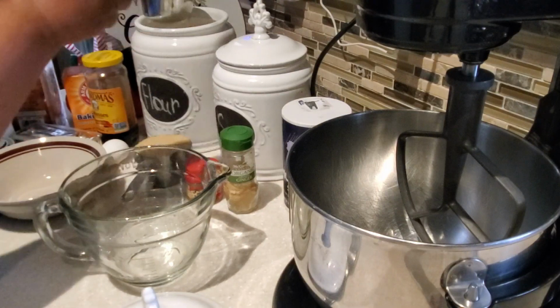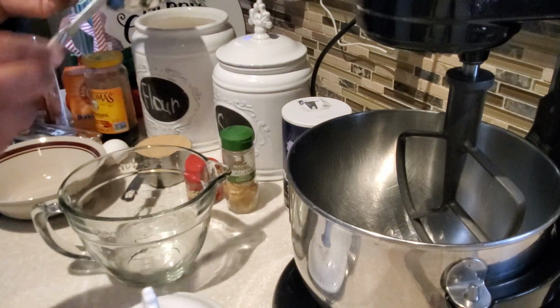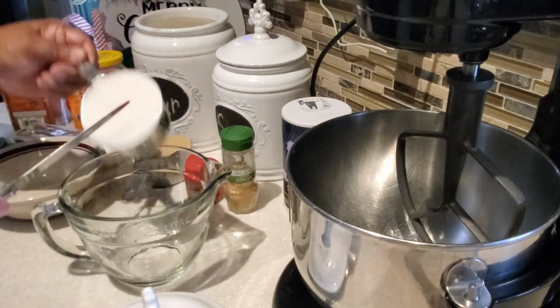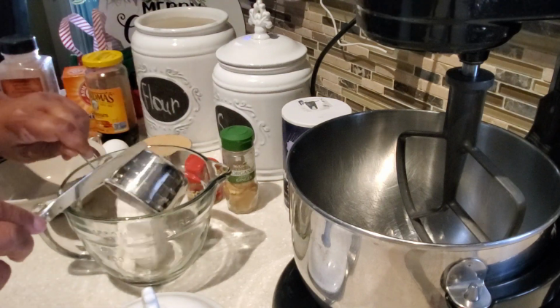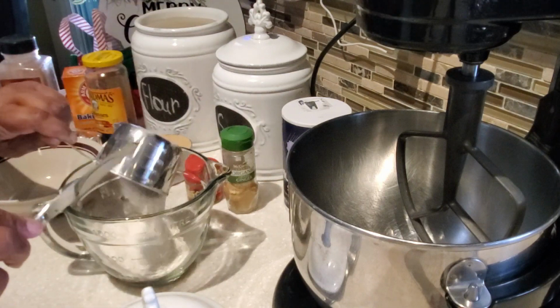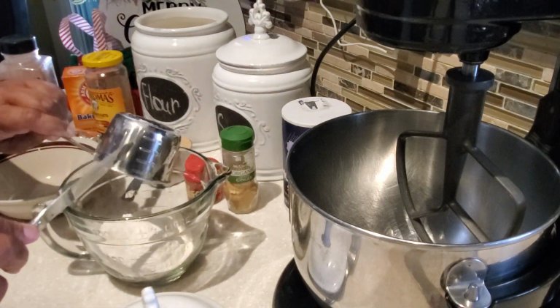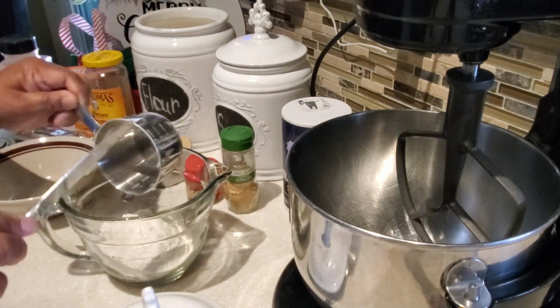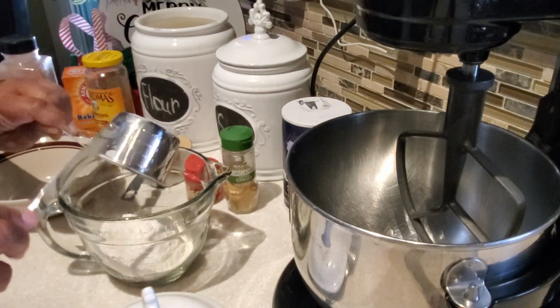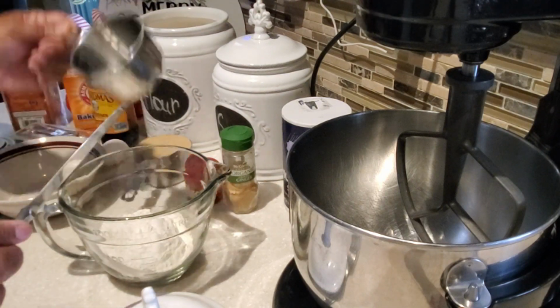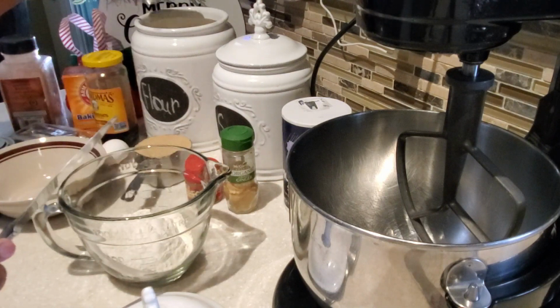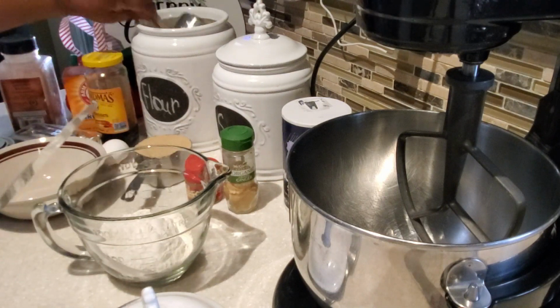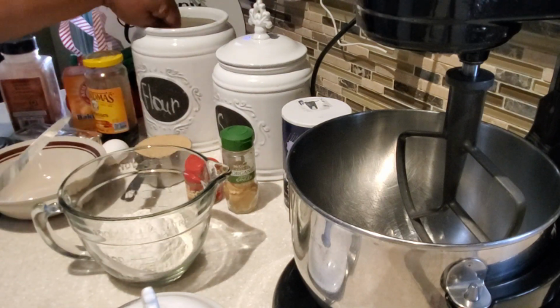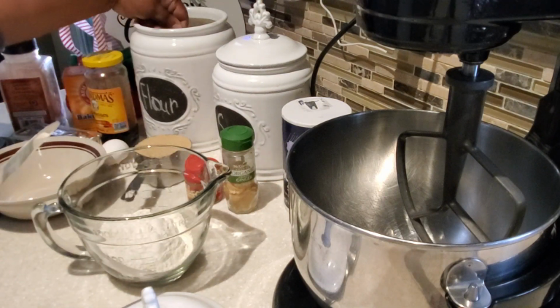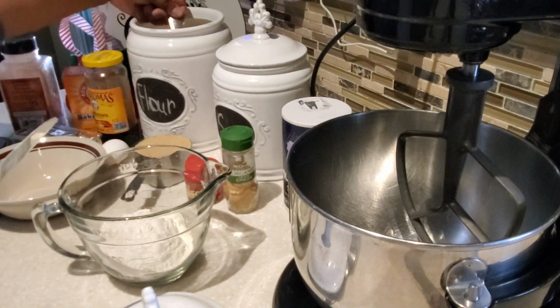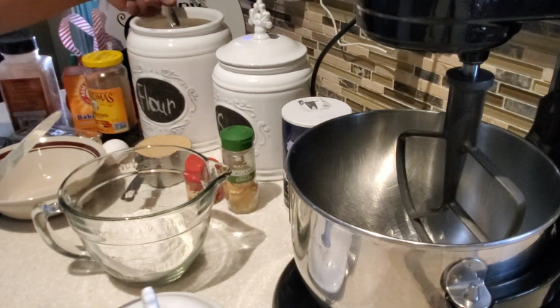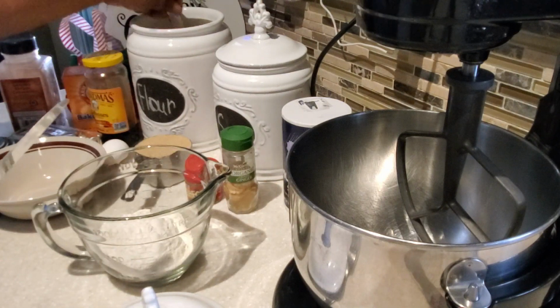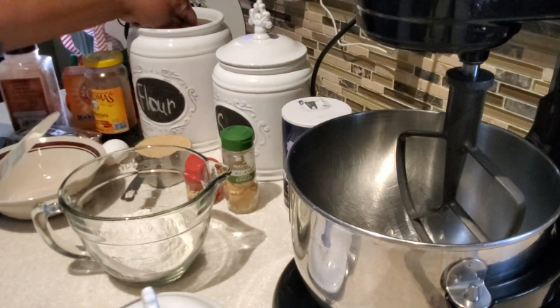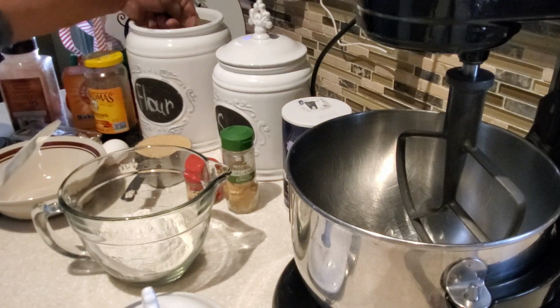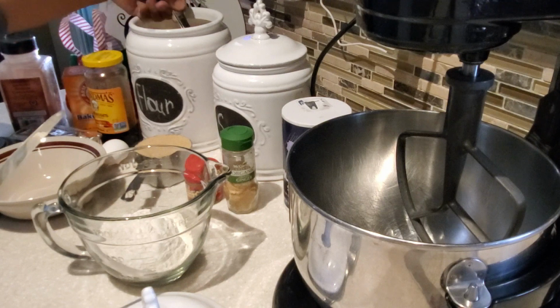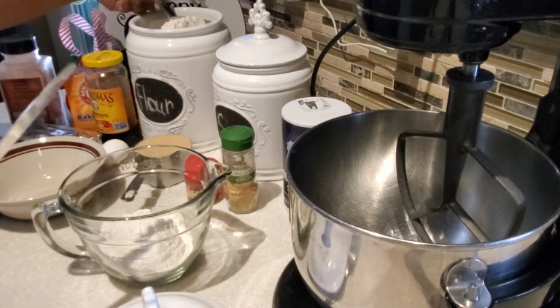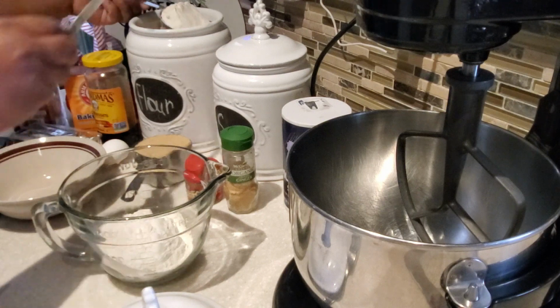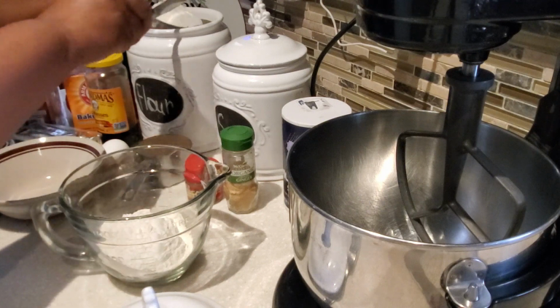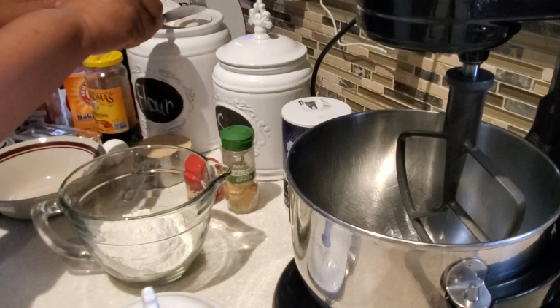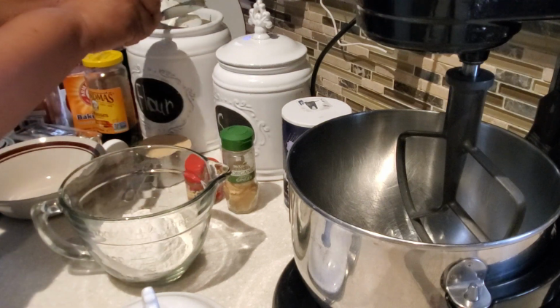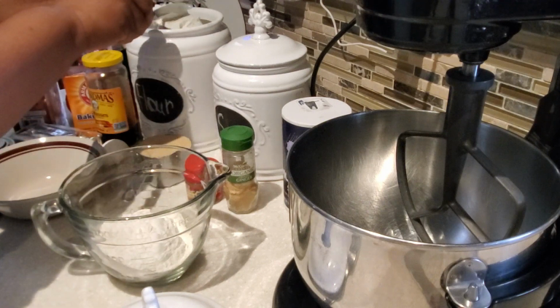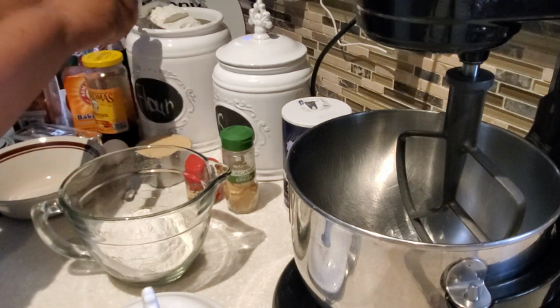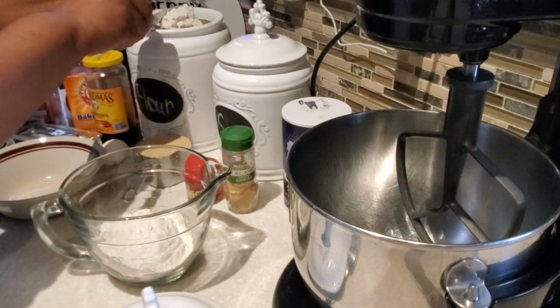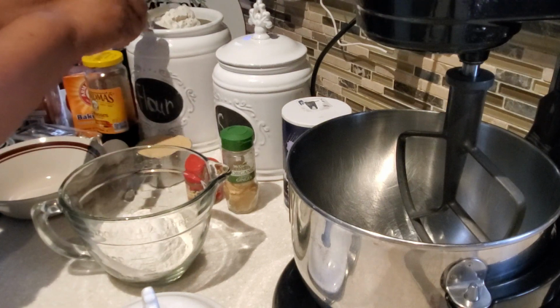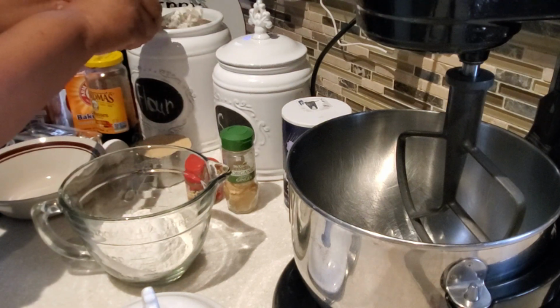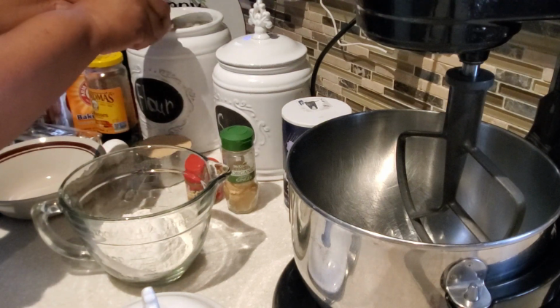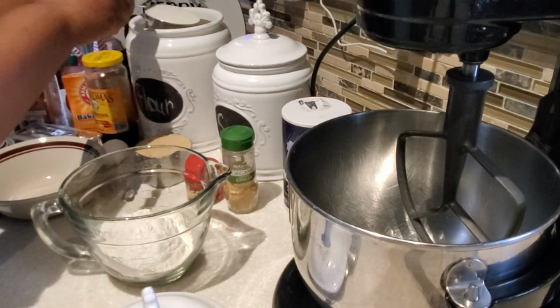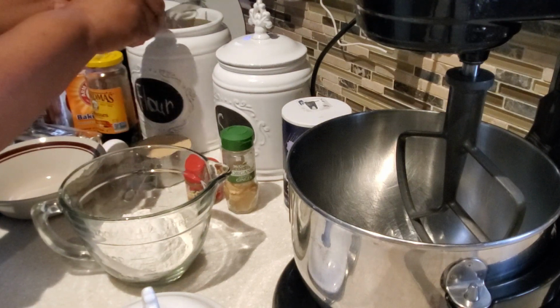So first what we're going to do is get together our dry ingredients. In my bowl I'm going to be putting two cups of flour, and I'm using unbleached all-purpose flour.